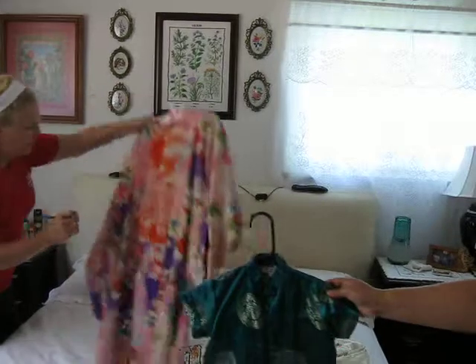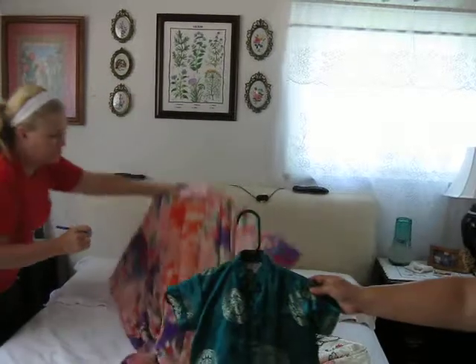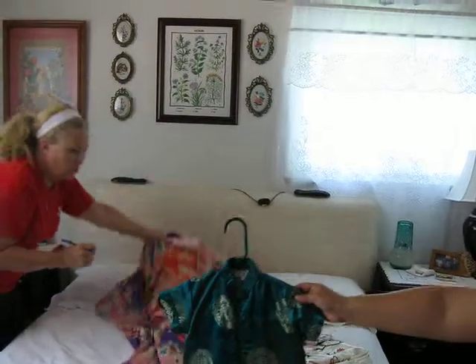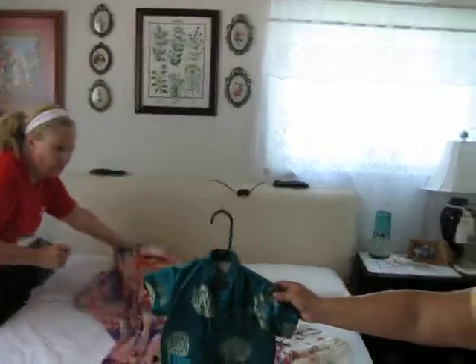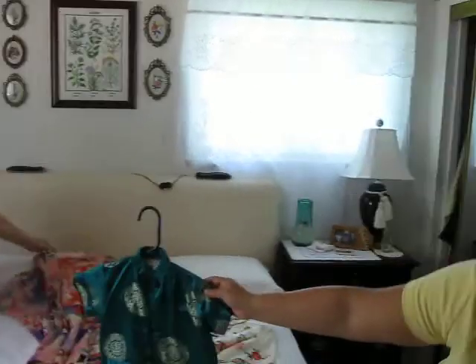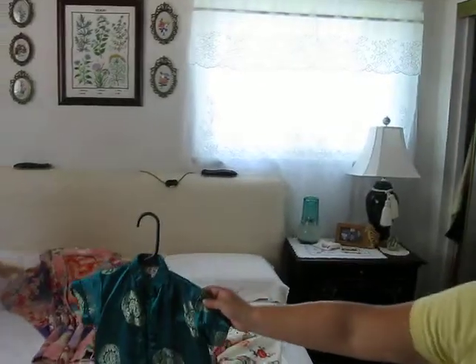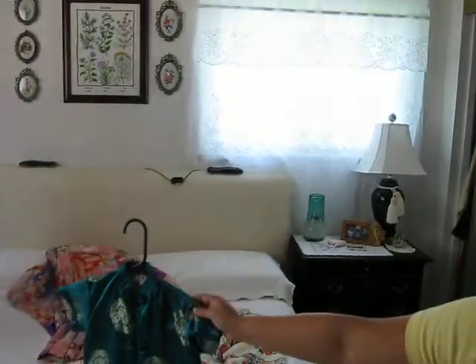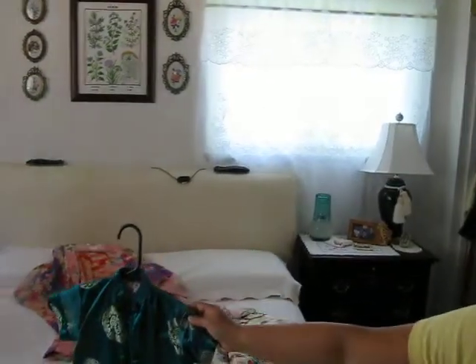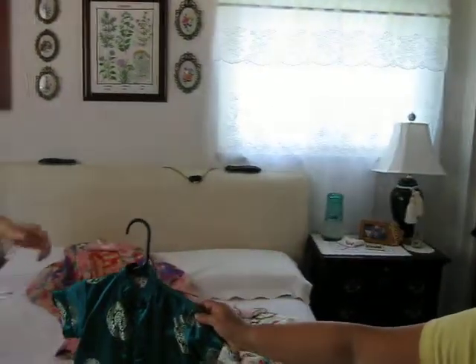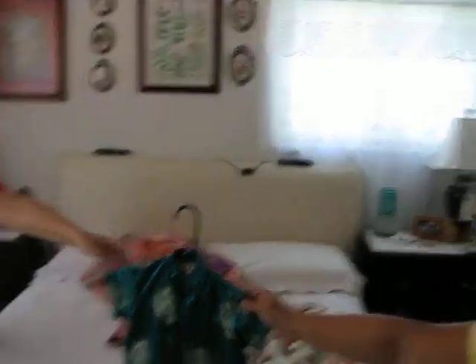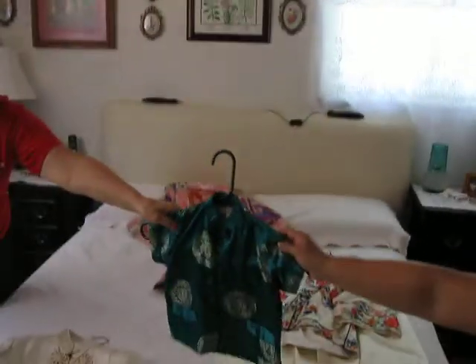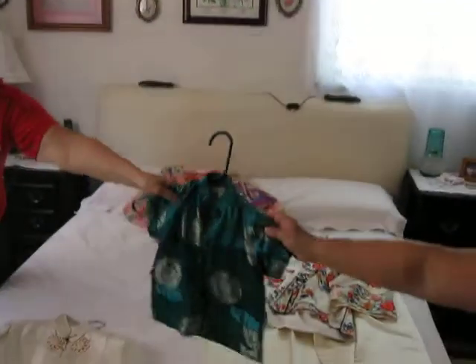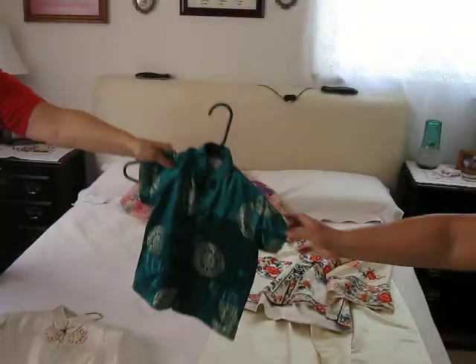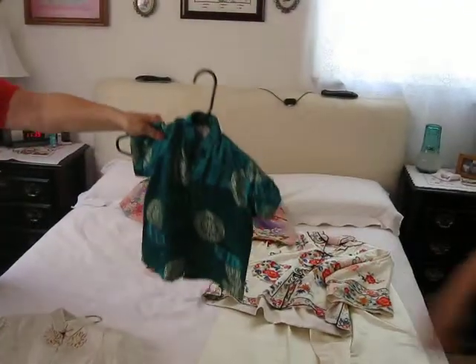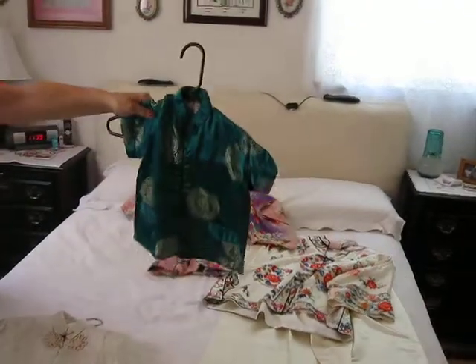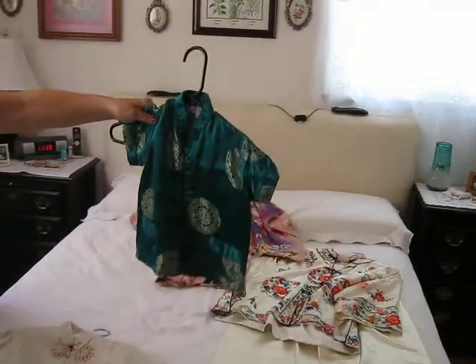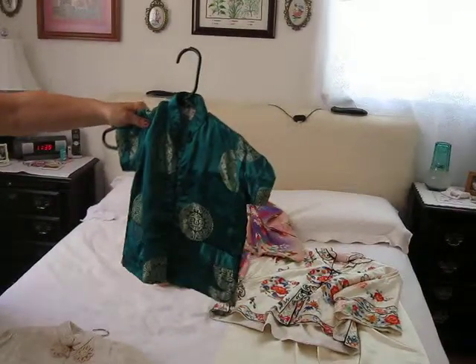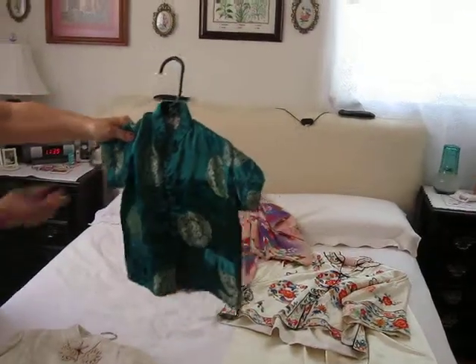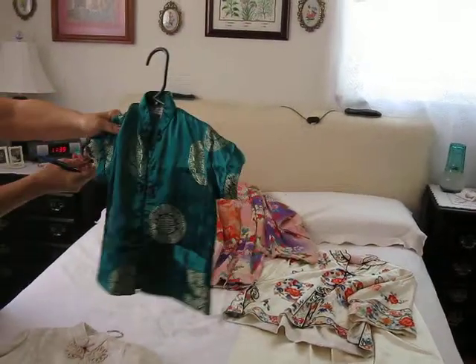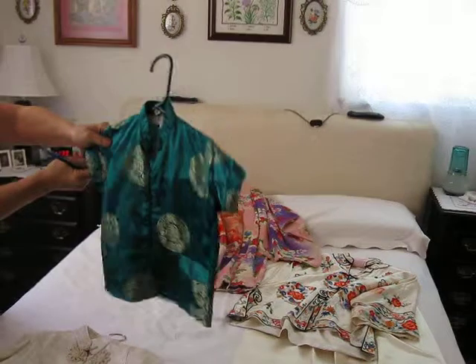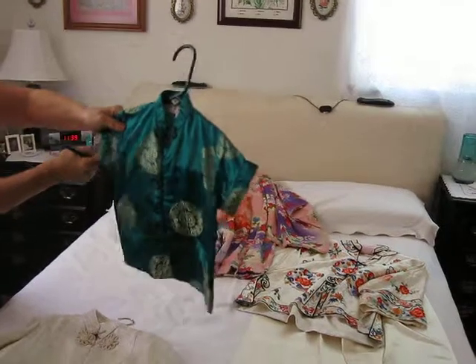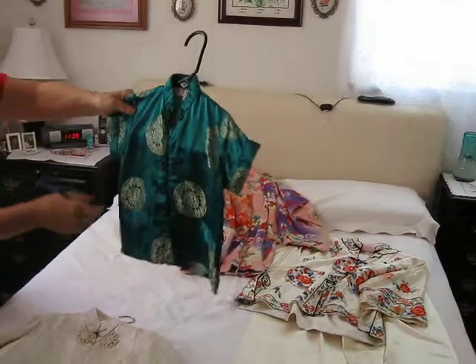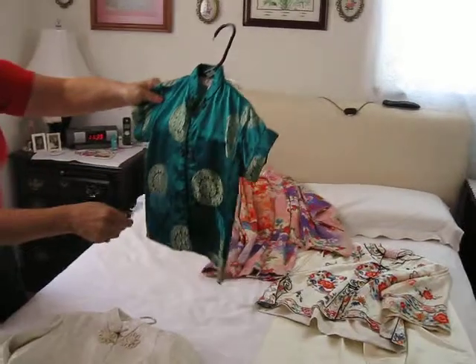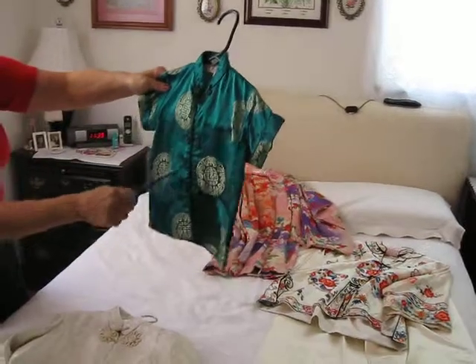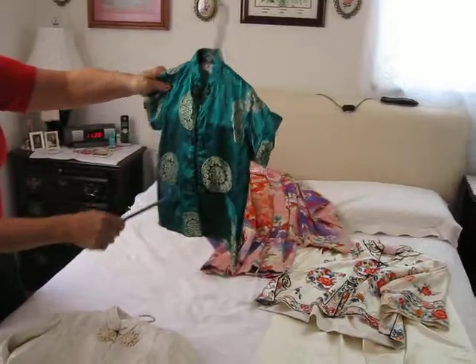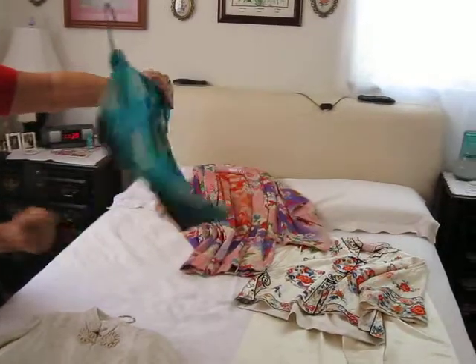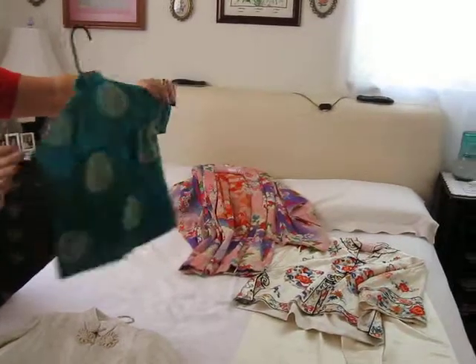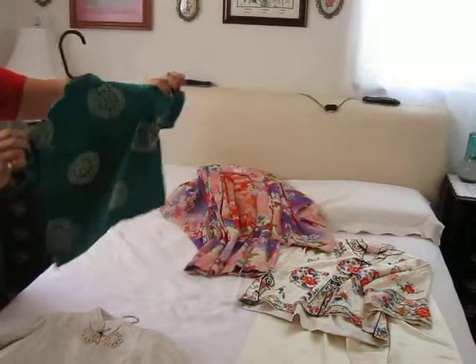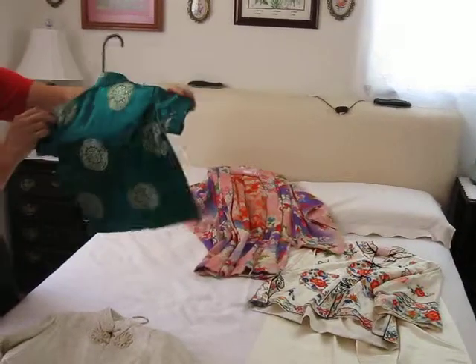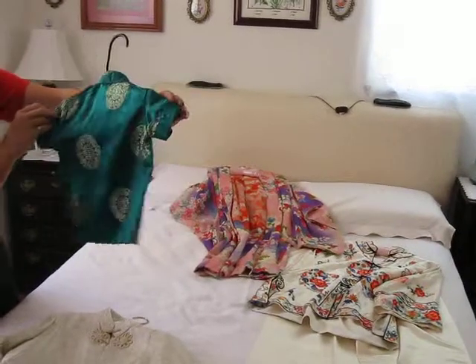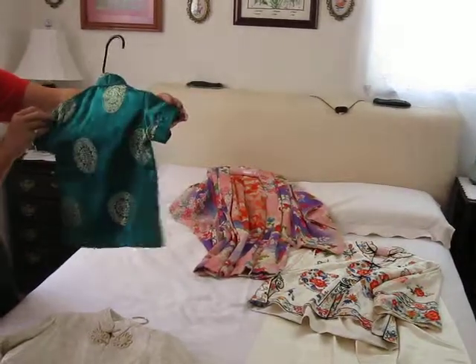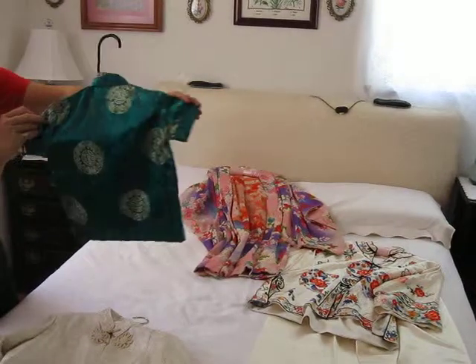And then a child's kimono right here — very small, cute, green with a nice design on it, and in excellent condition.